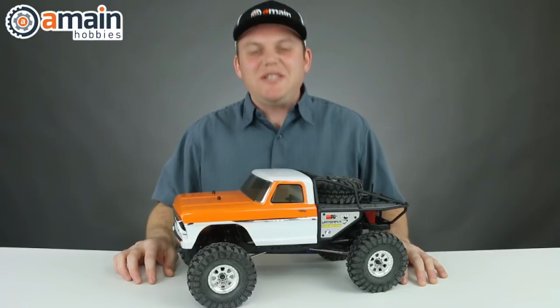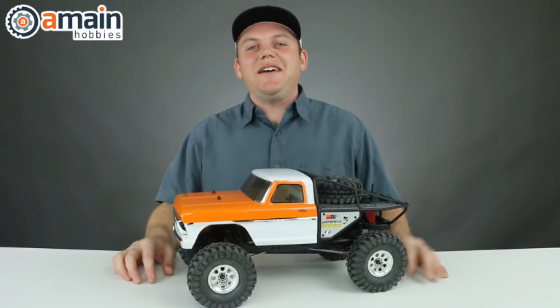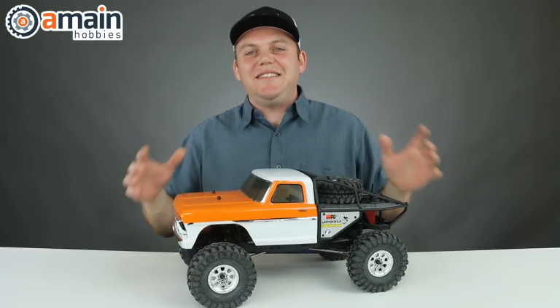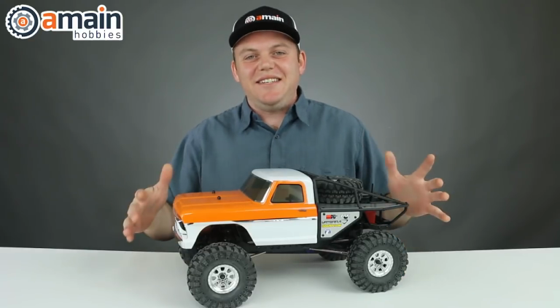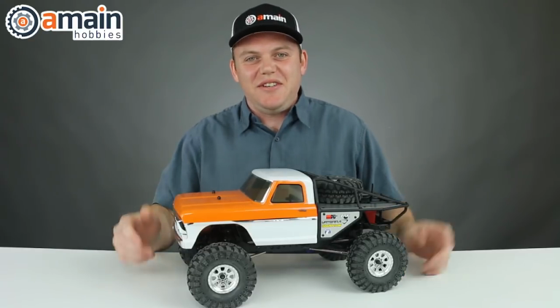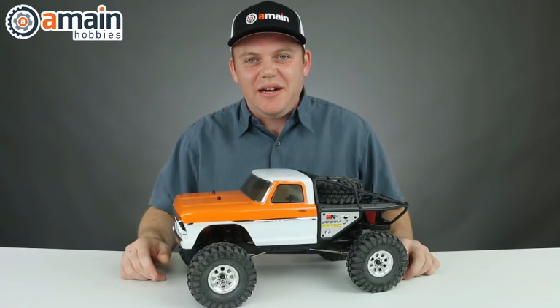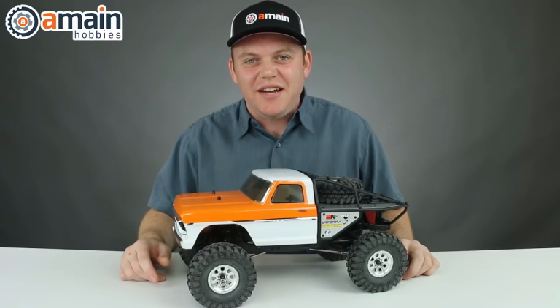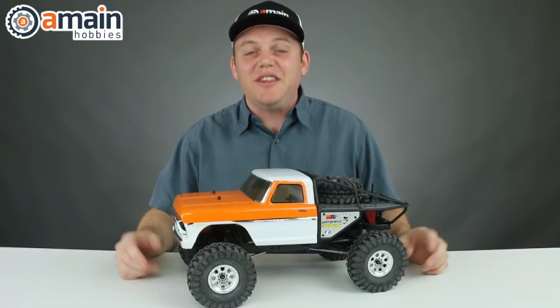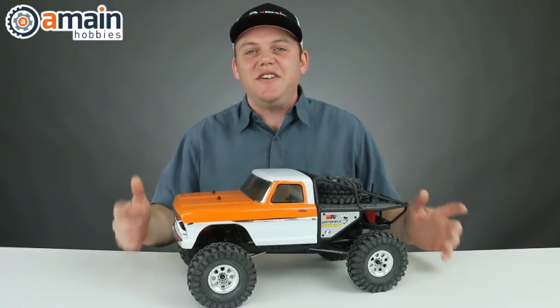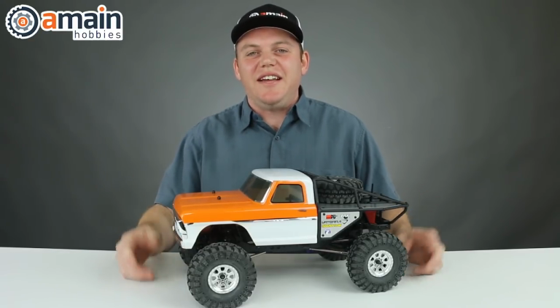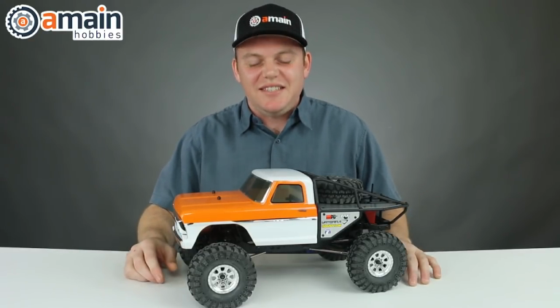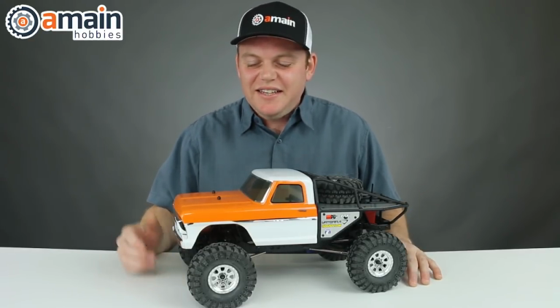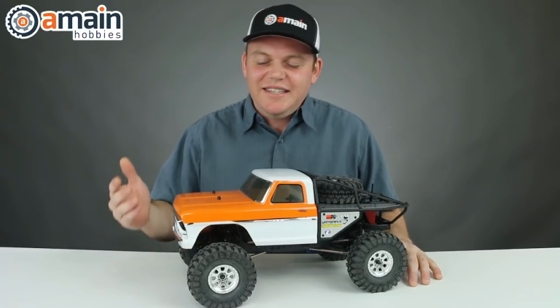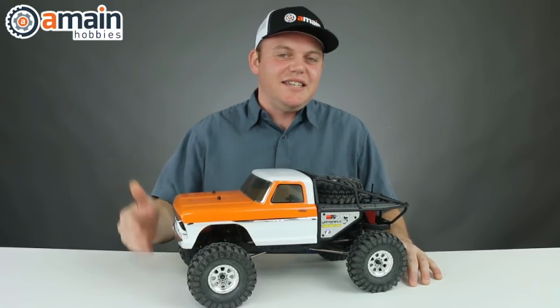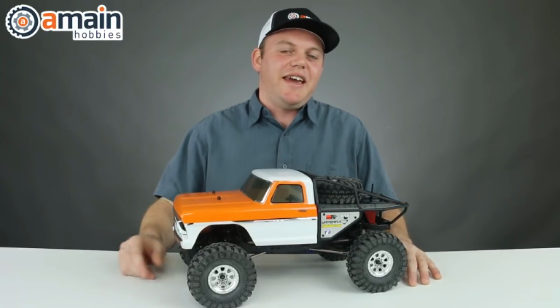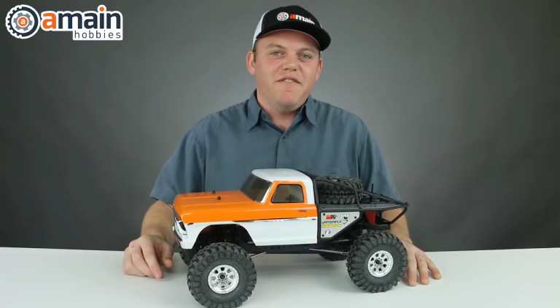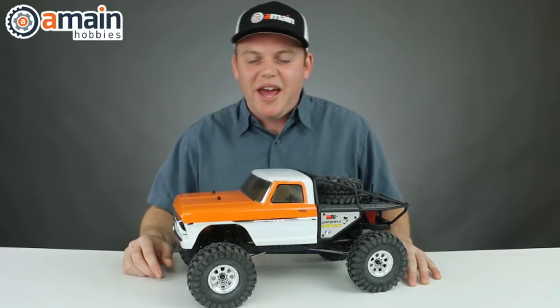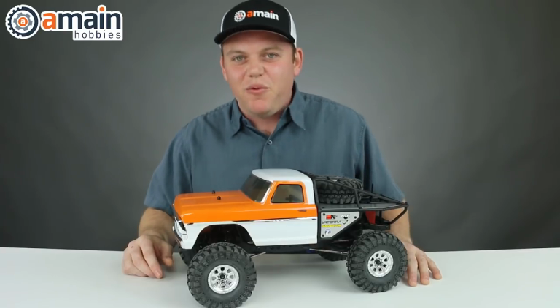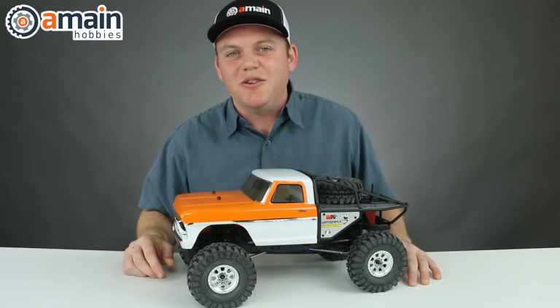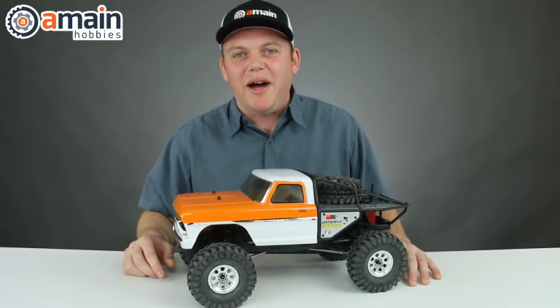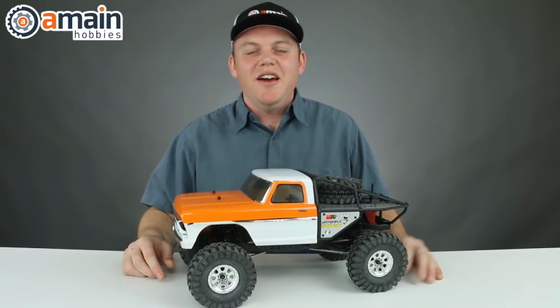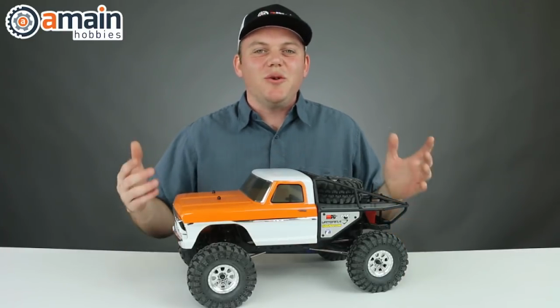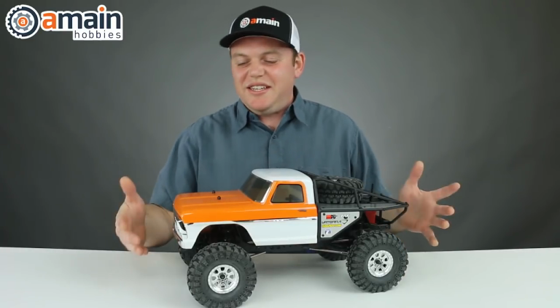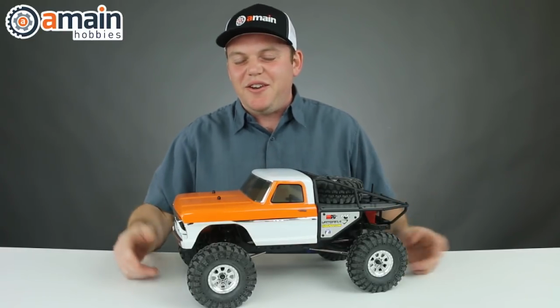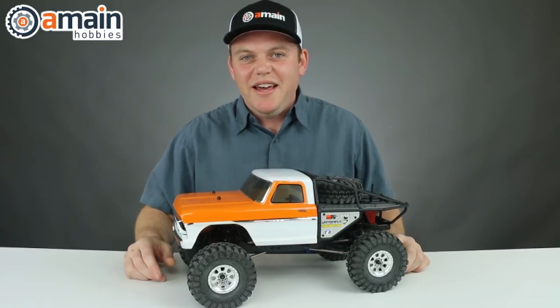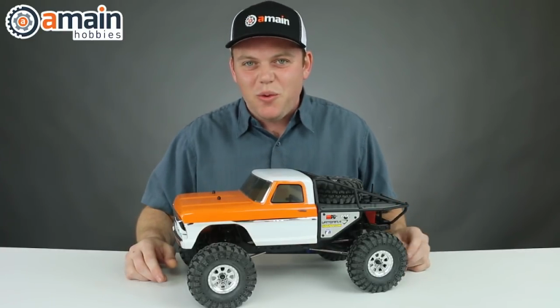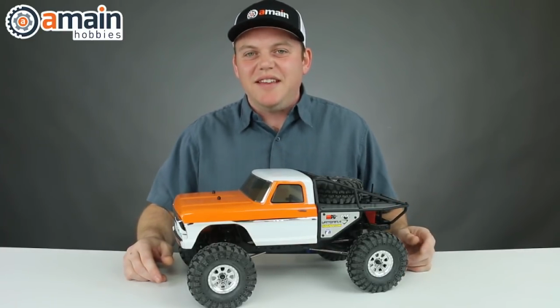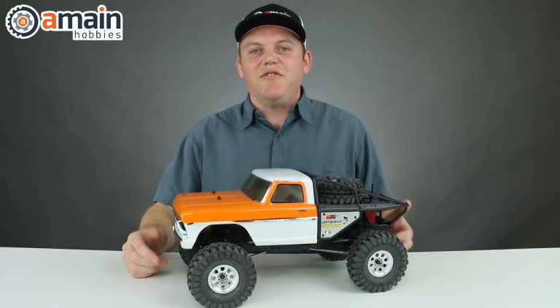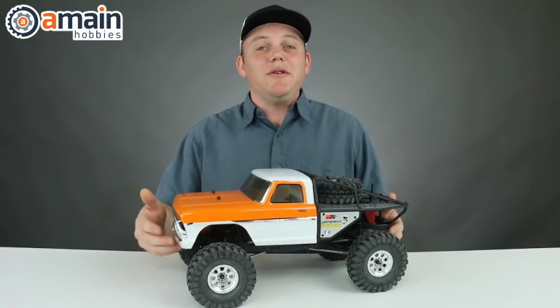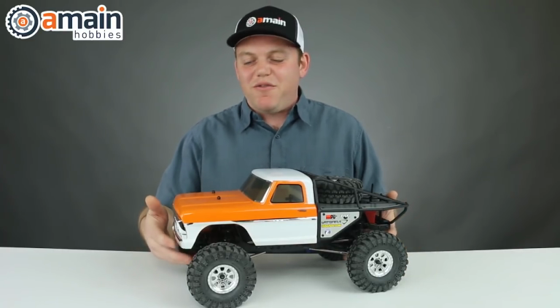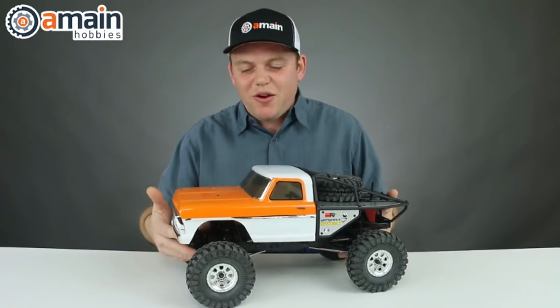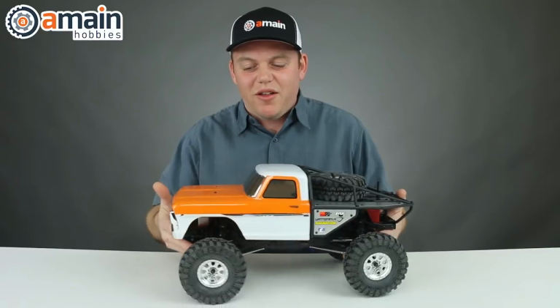What's going on guys? This is the Viterra Ascender with the officially licensed 1968 Ford F100 body. The Ascender is a 1/10 scale four-wheel drive rock crawler.